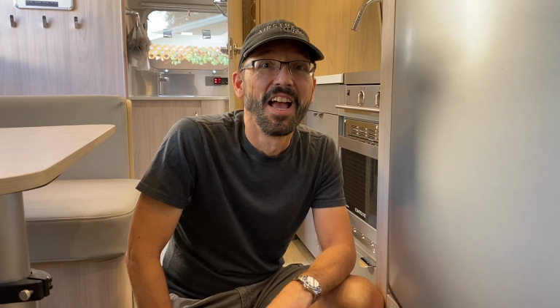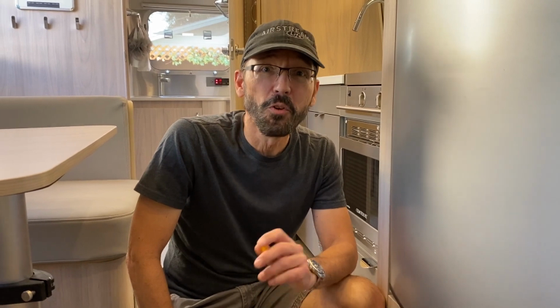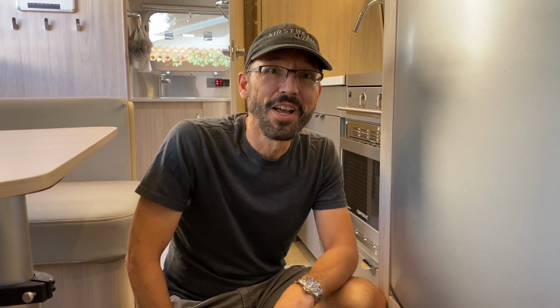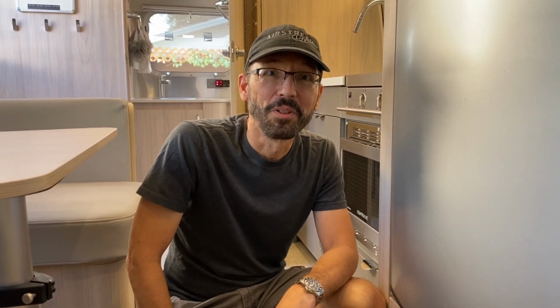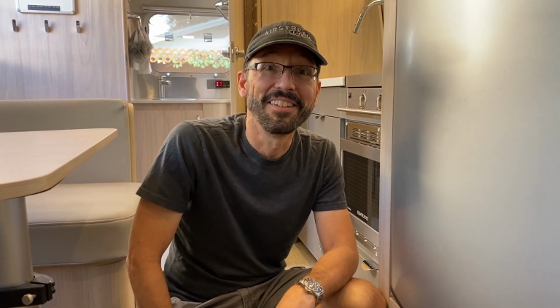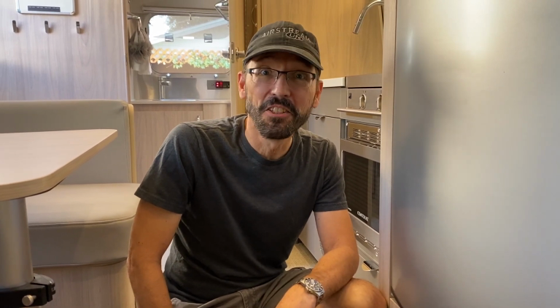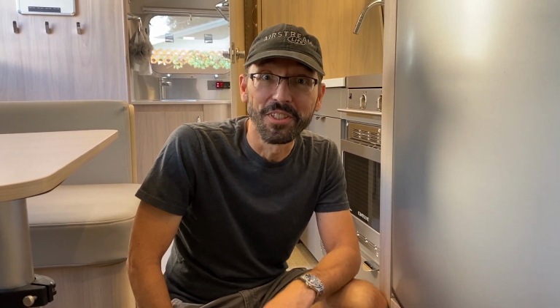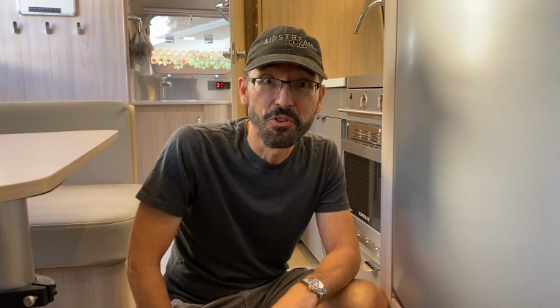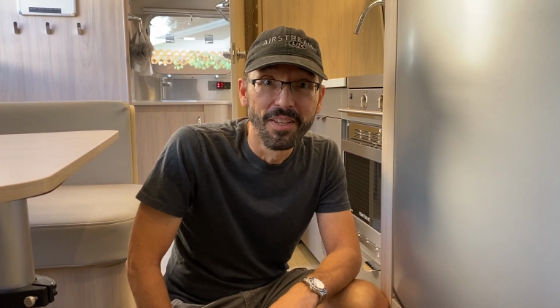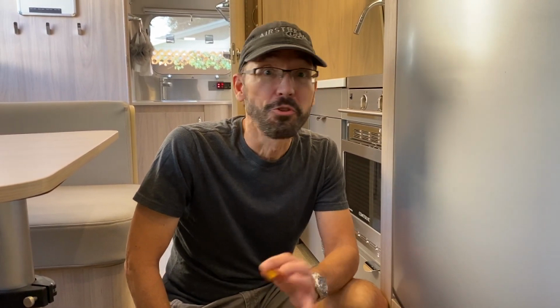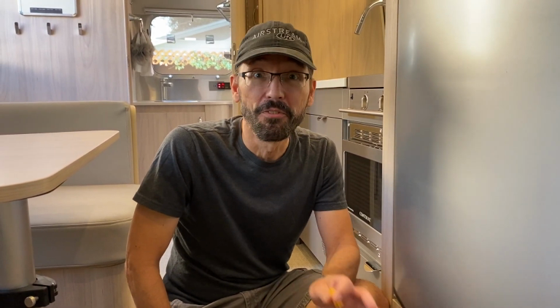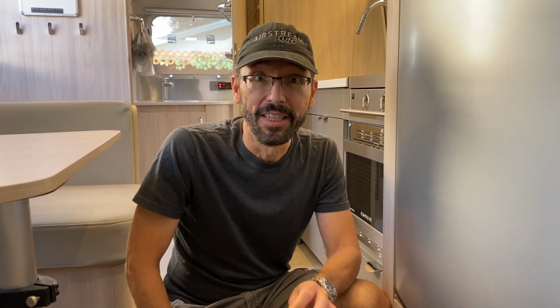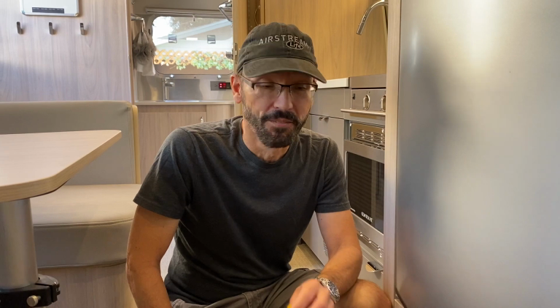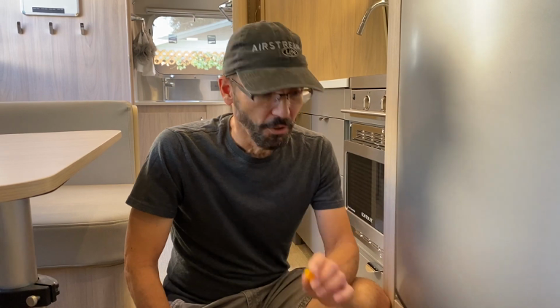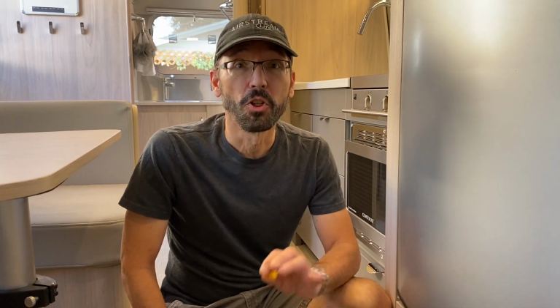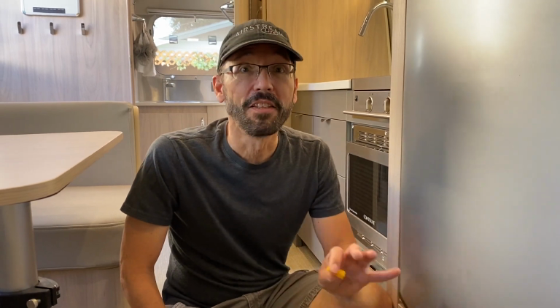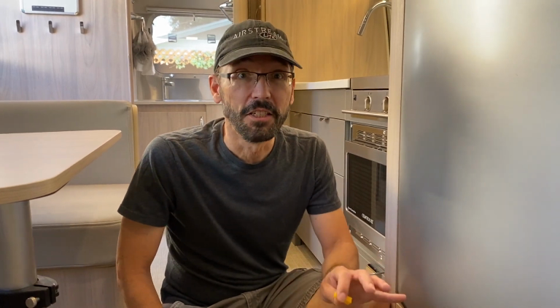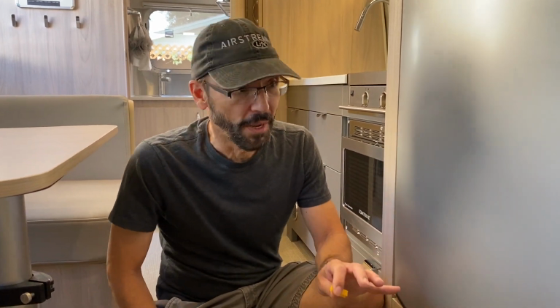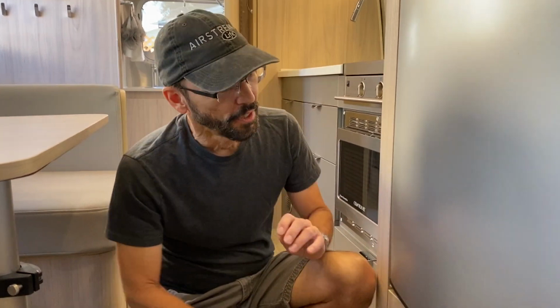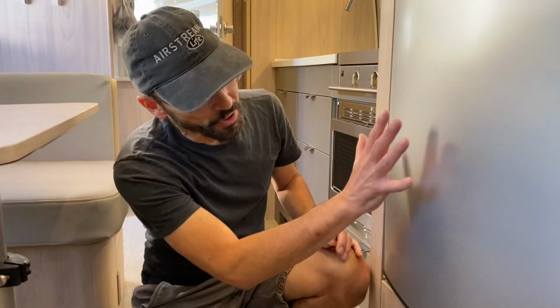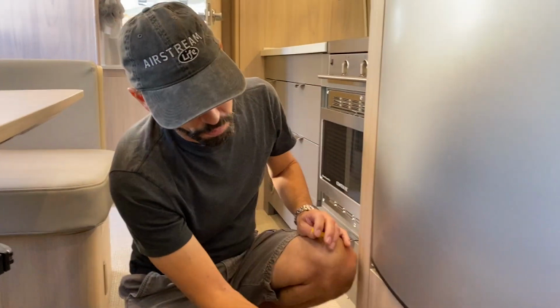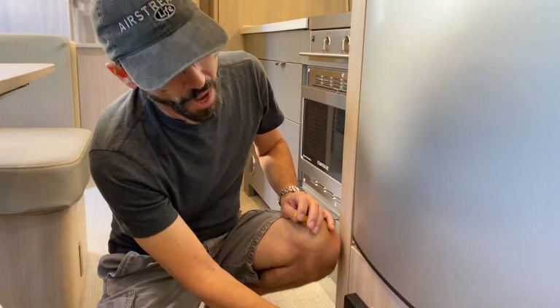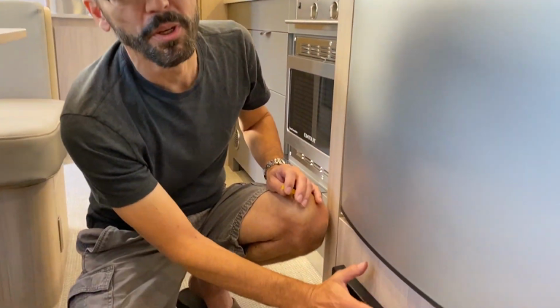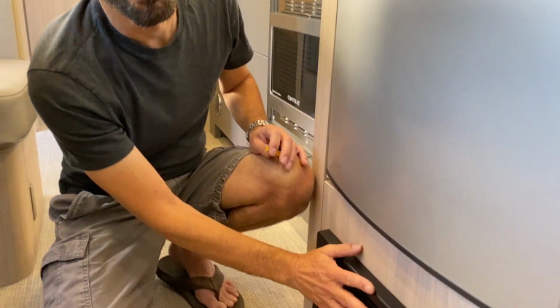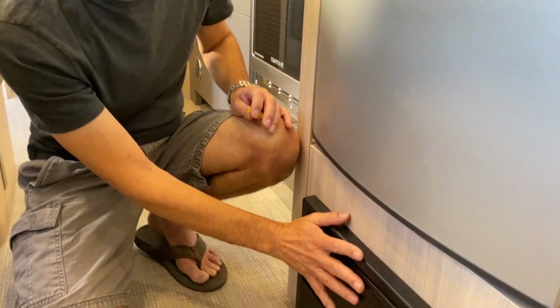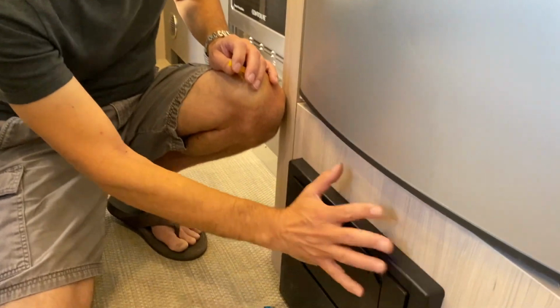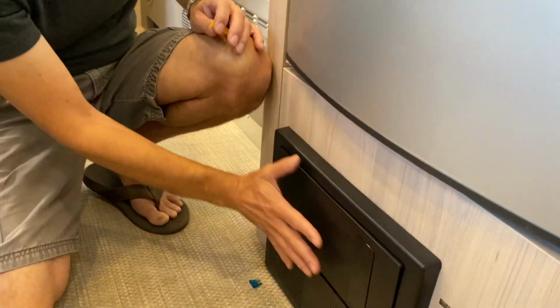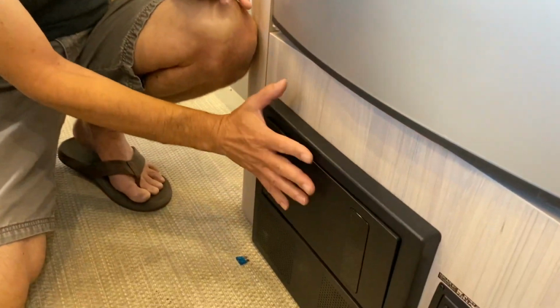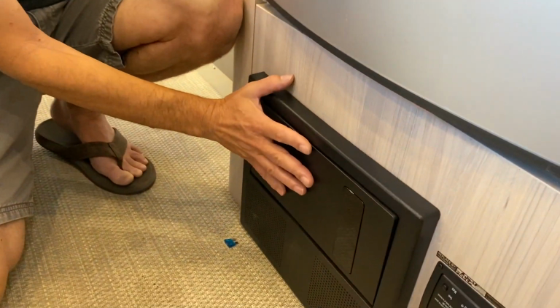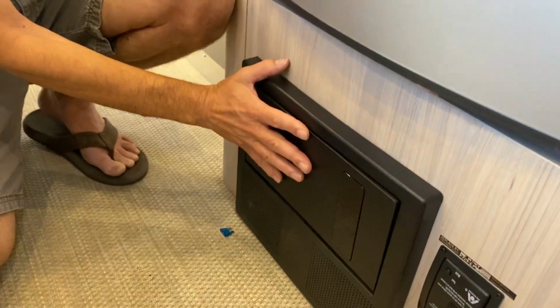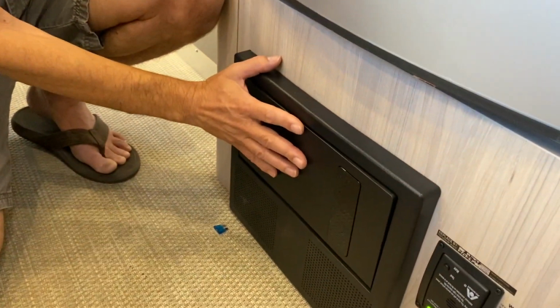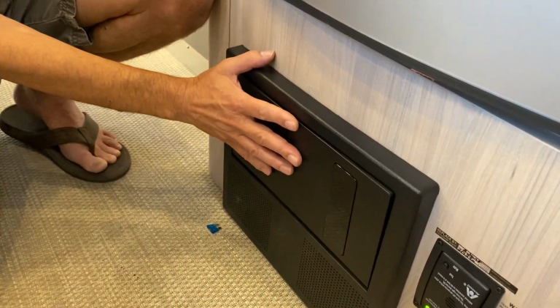Have you ever wondered how to replace a DC fuse in your Airstream? It's really very easy. First of all, locate the DC fuse panel. Usually it's a black box located underneath the refrigerator like this one. Sometimes it's located underneath the sofa.